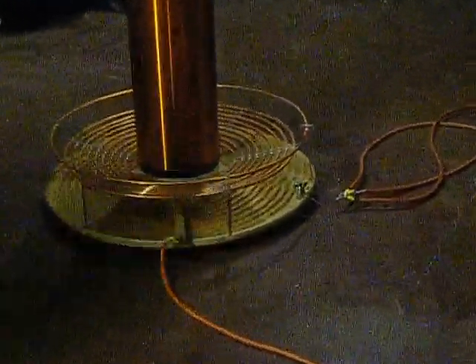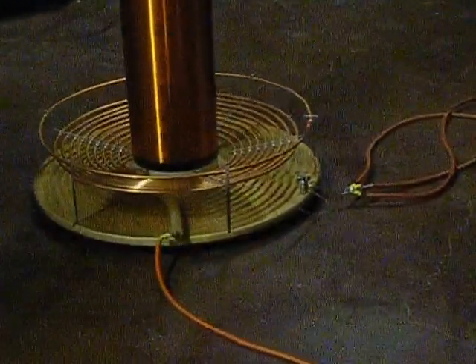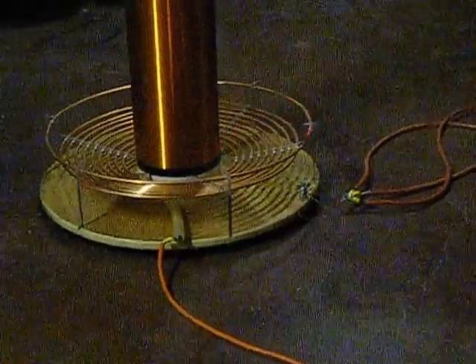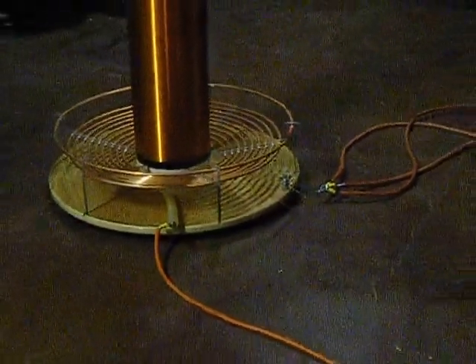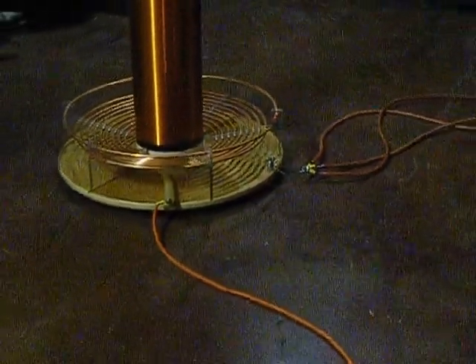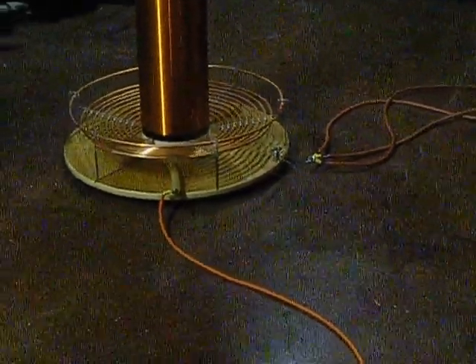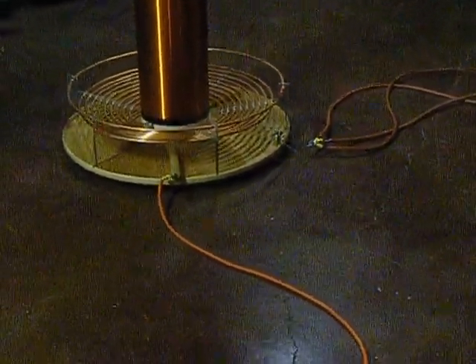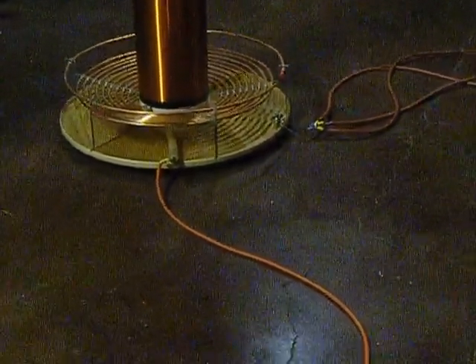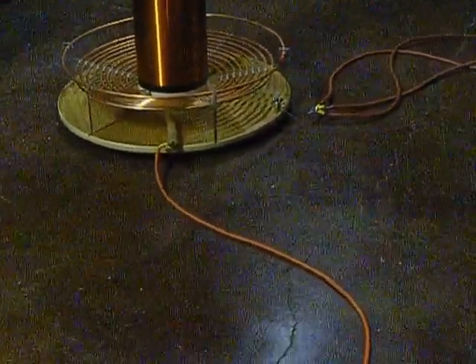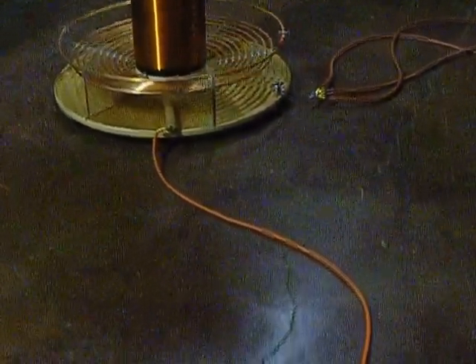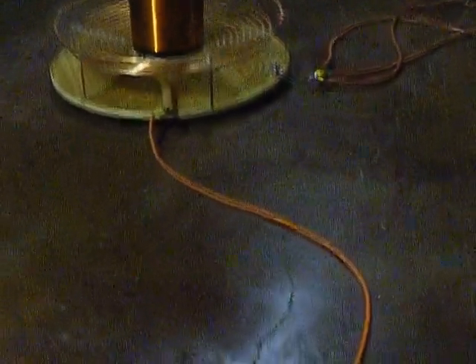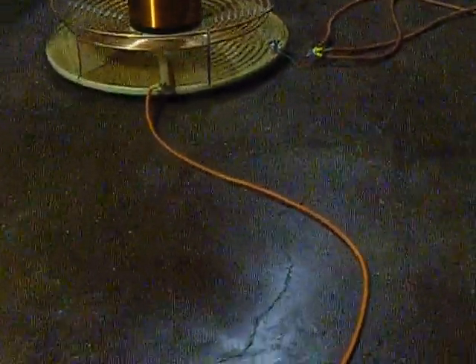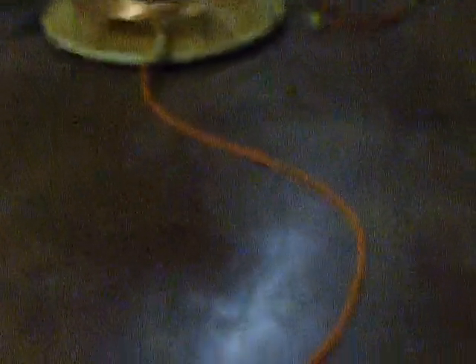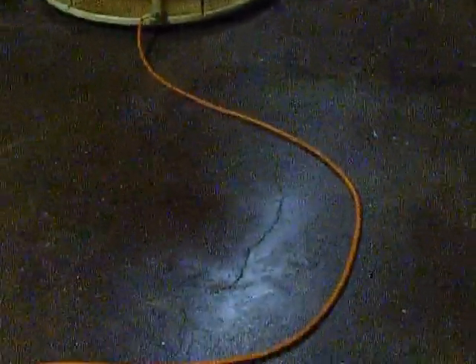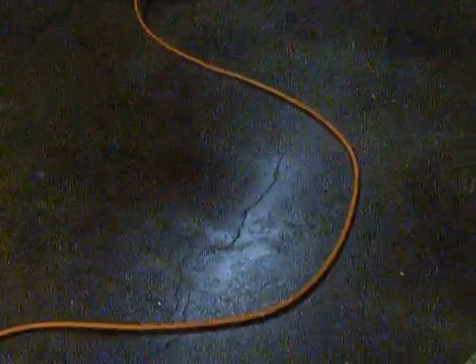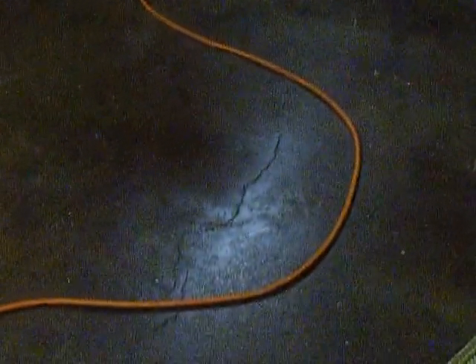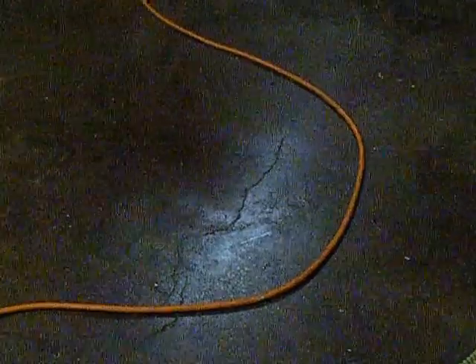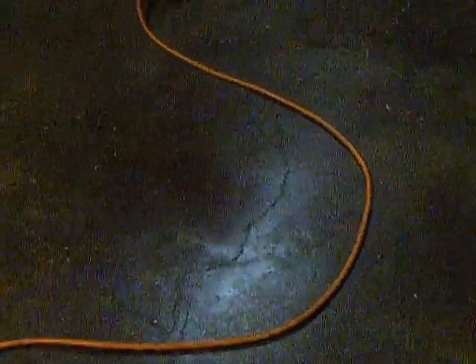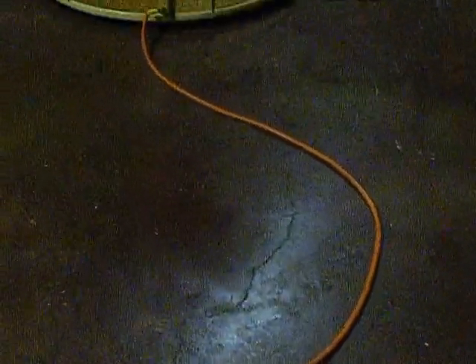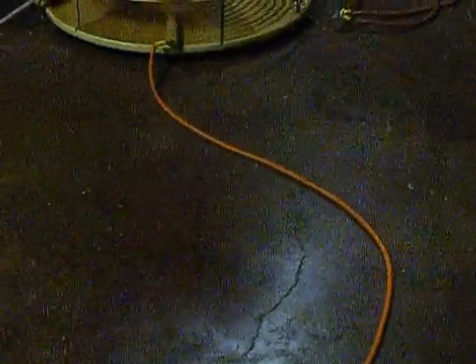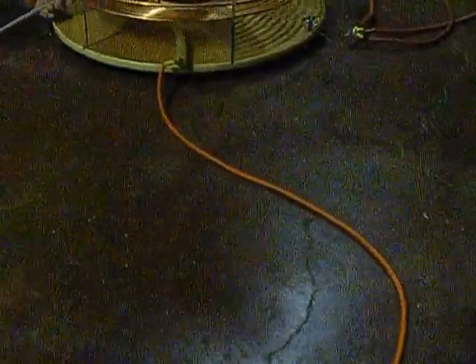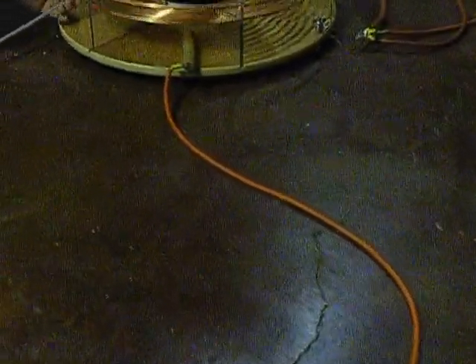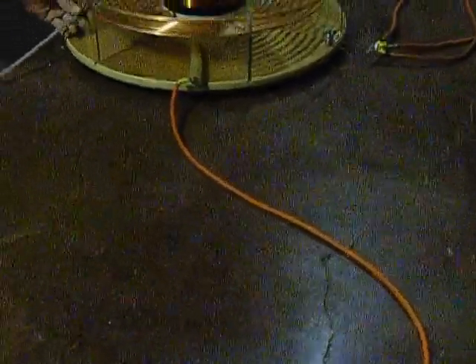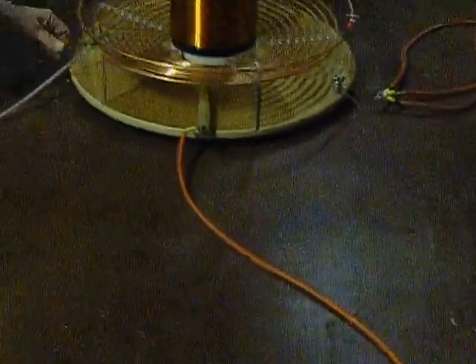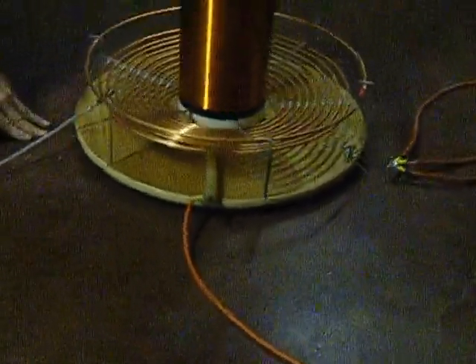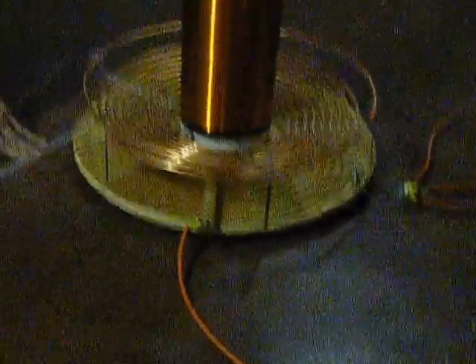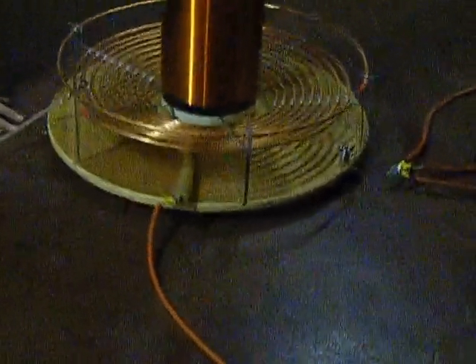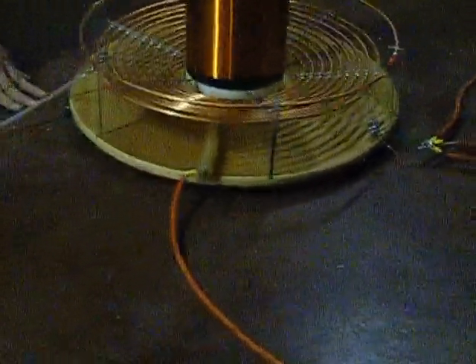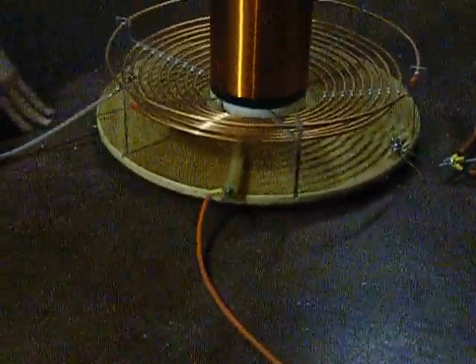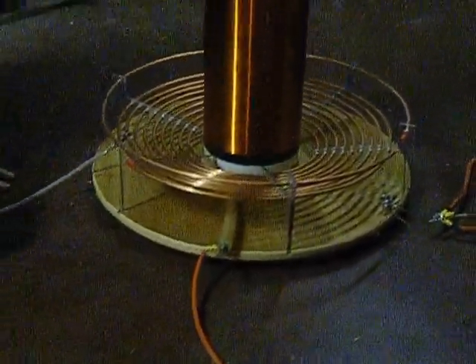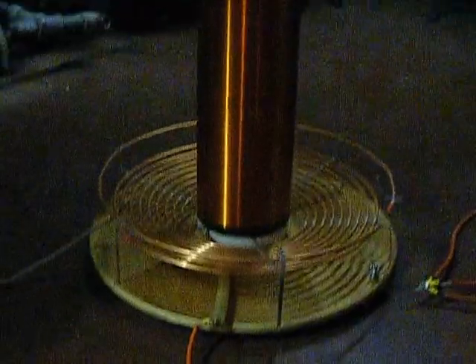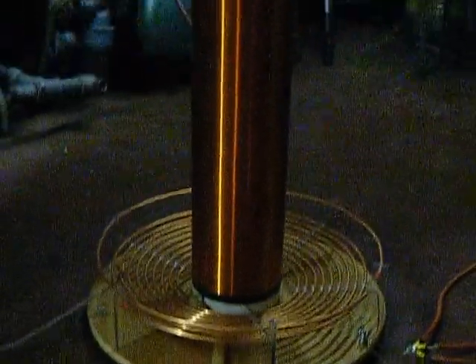Here's the coil. We've got a pretty good sized gauge wire. Let me mess around with this a little bit — tune it.